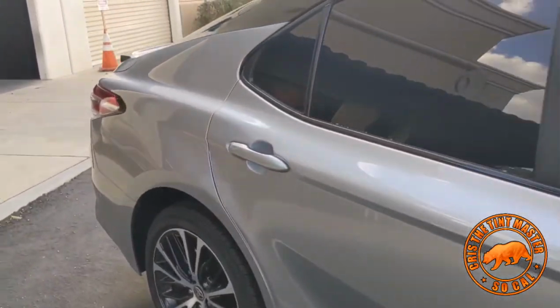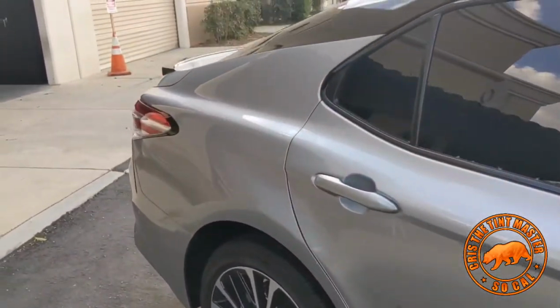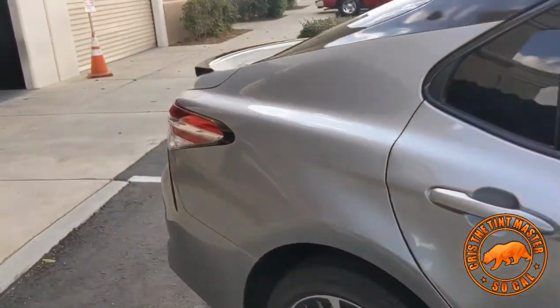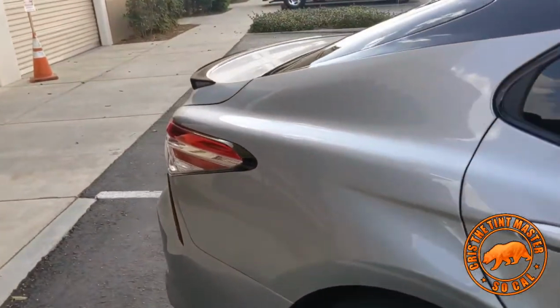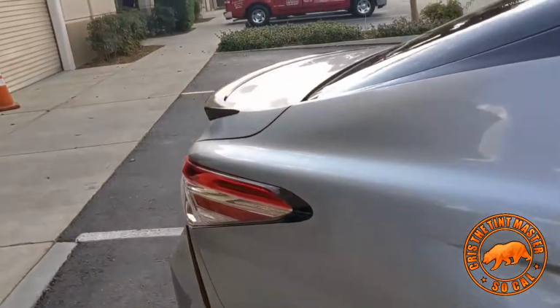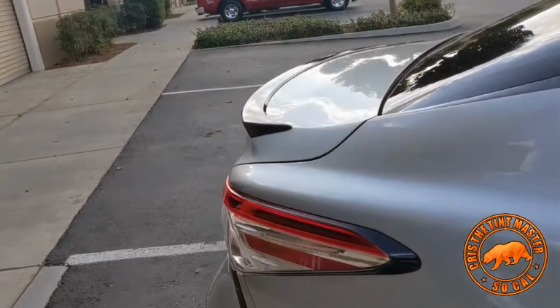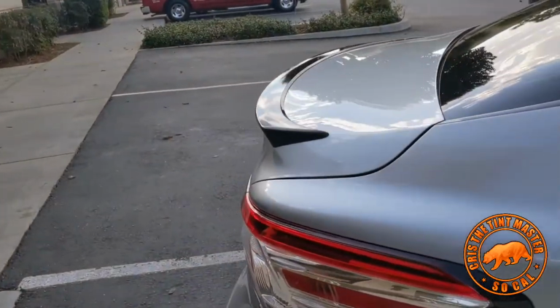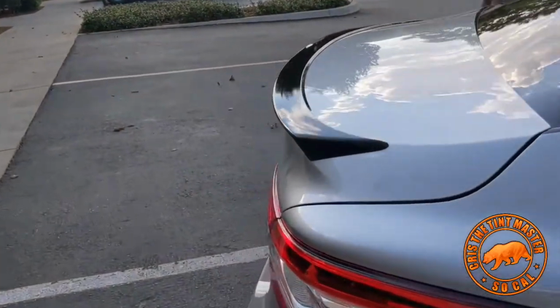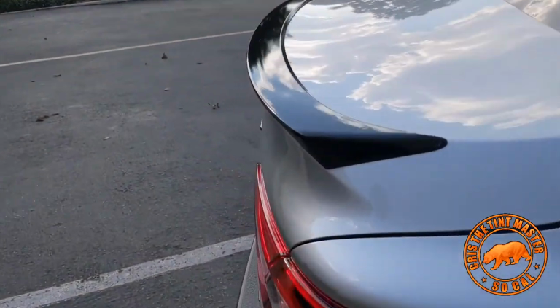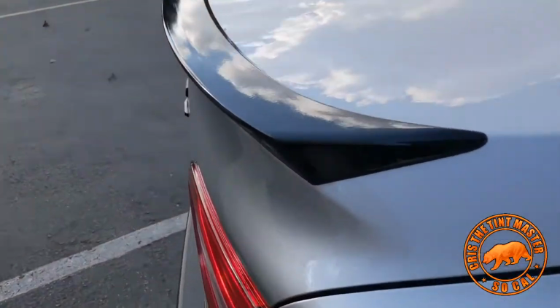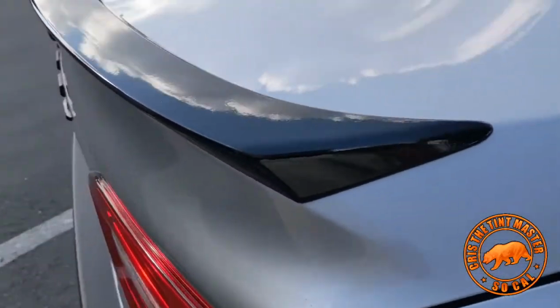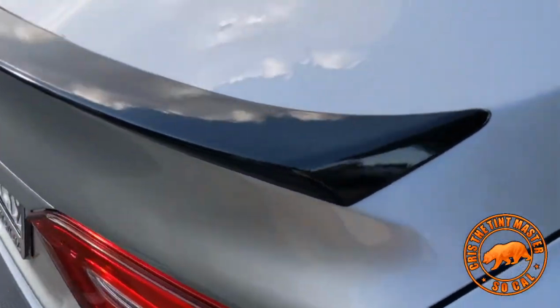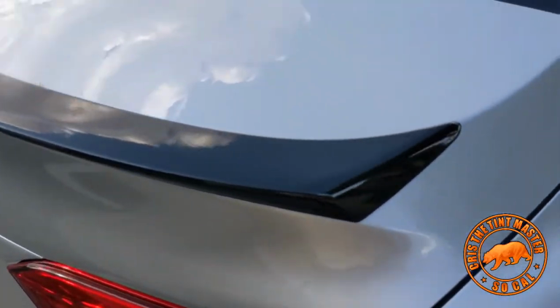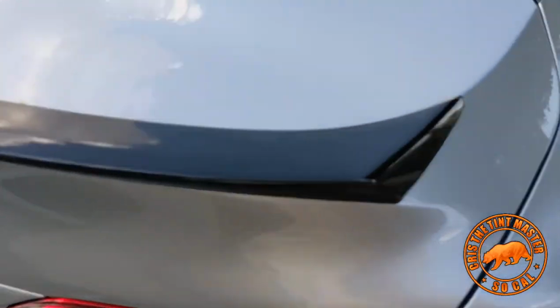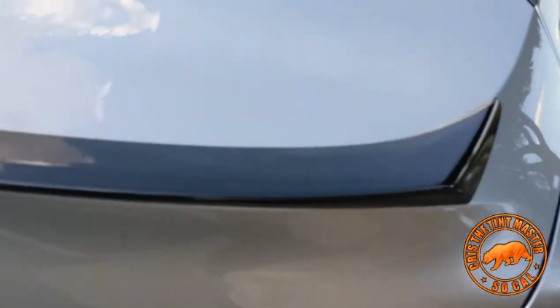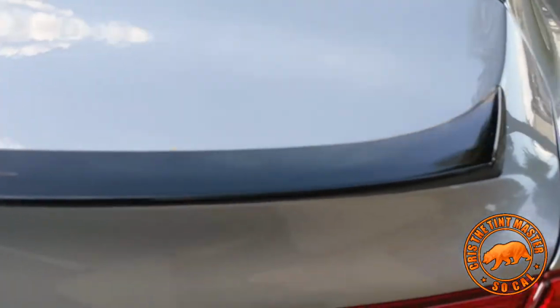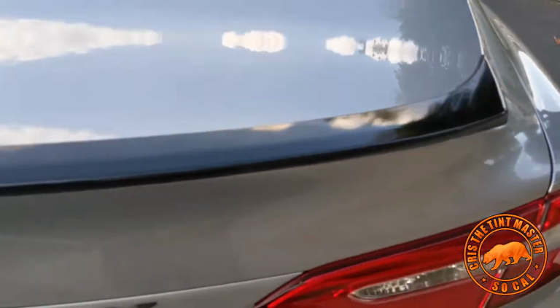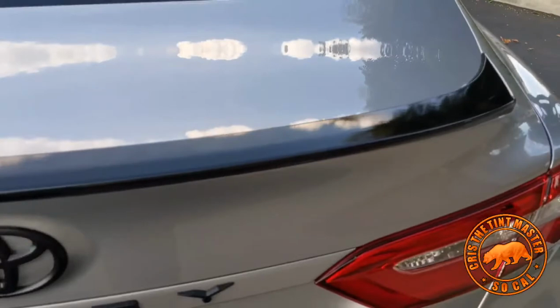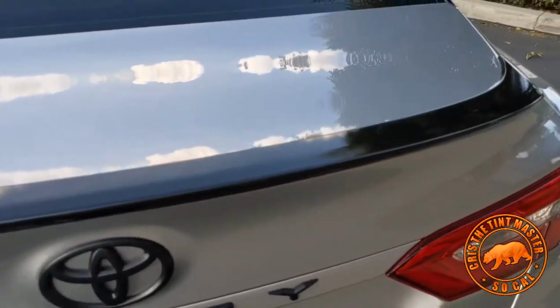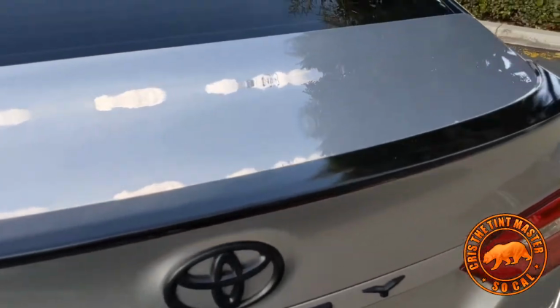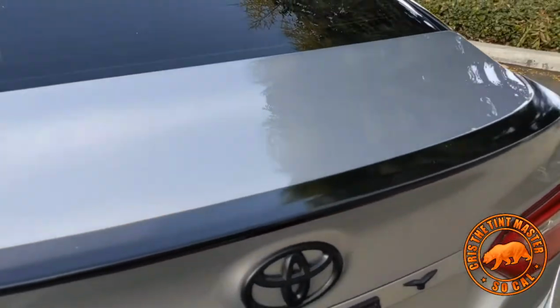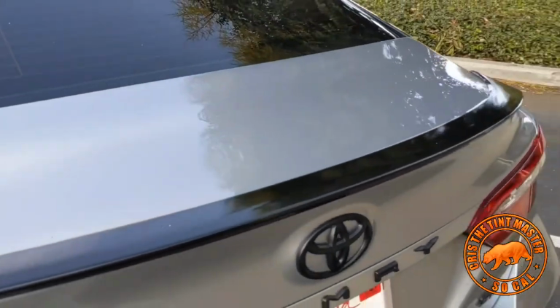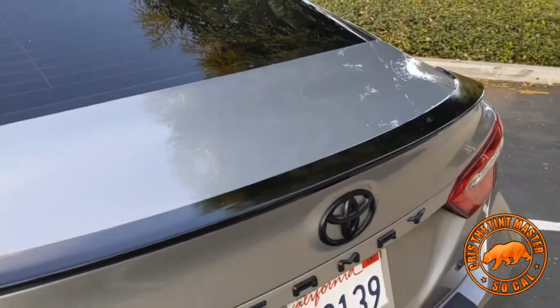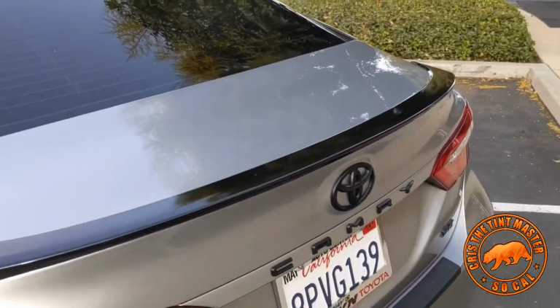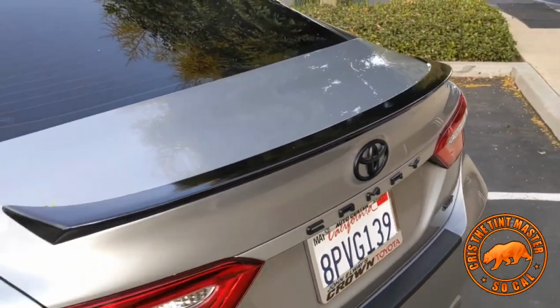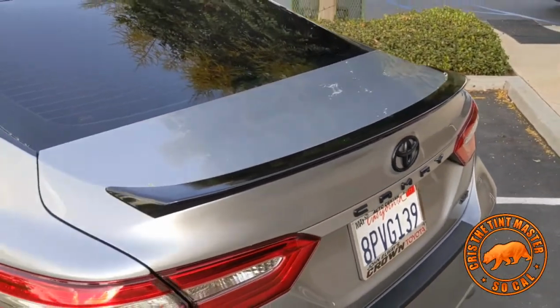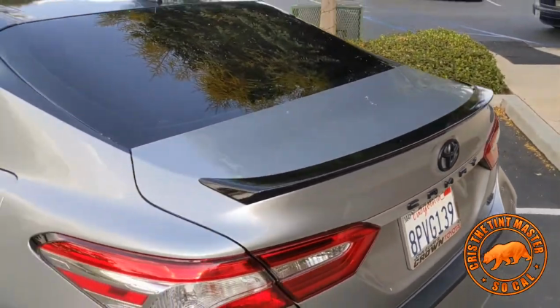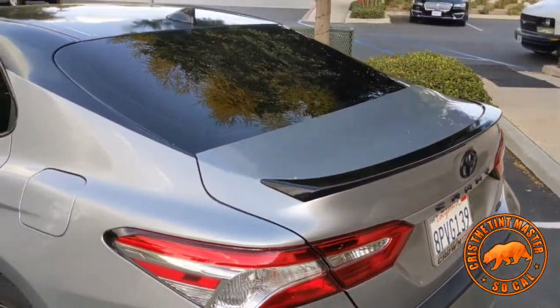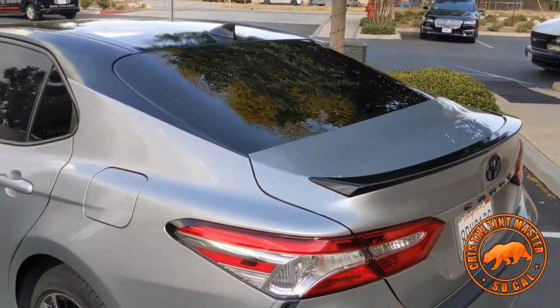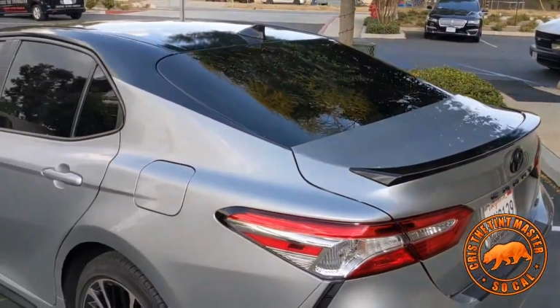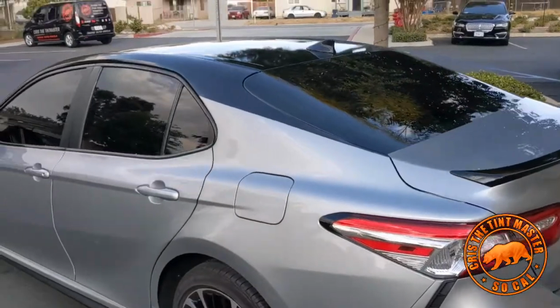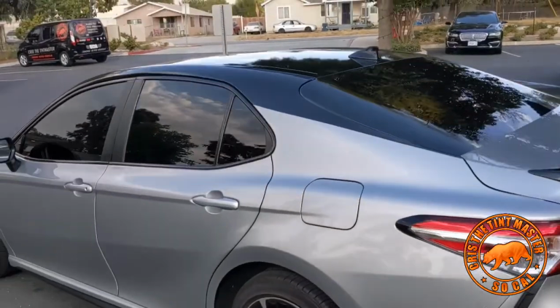Just look at the detail on this. If you guys need any vinyl wraps, roofs, or hoods, give us a call. Shop number is 909-570-9954. Let's just look at this from far away.